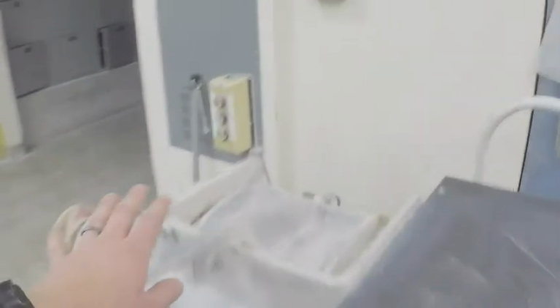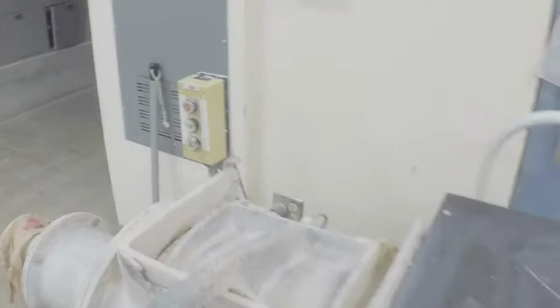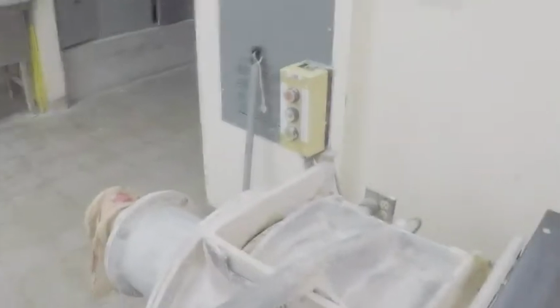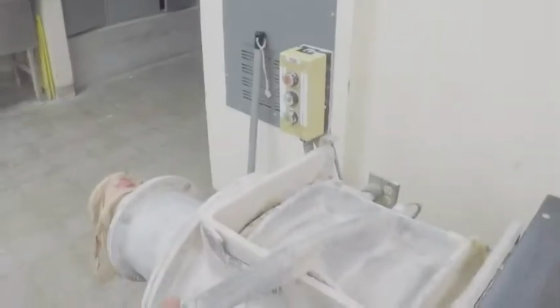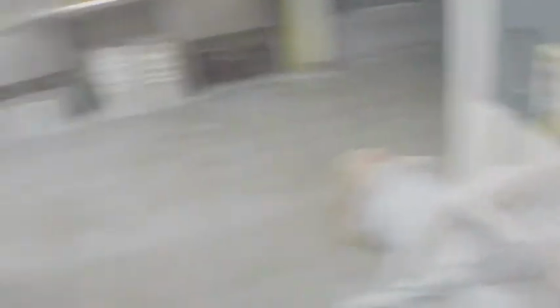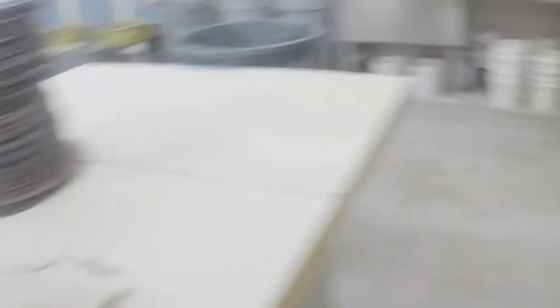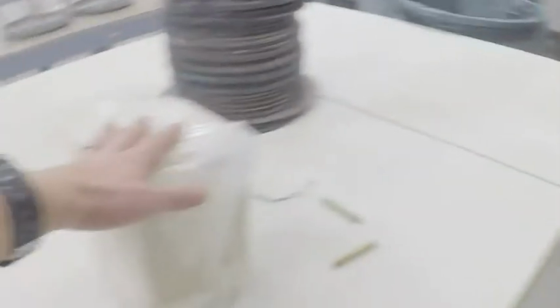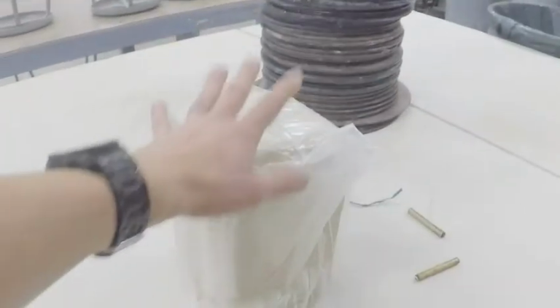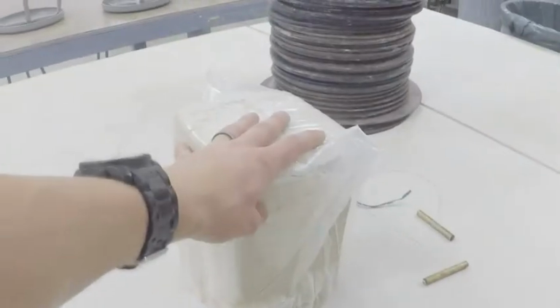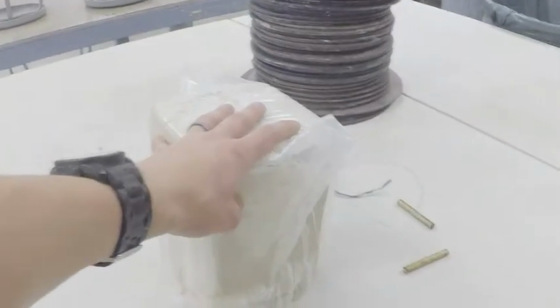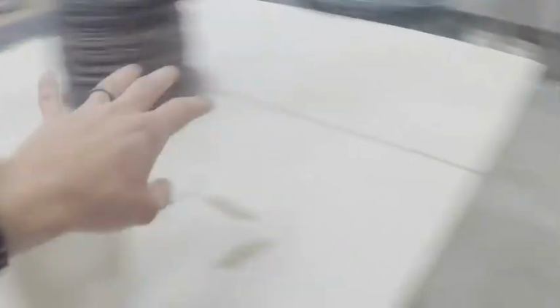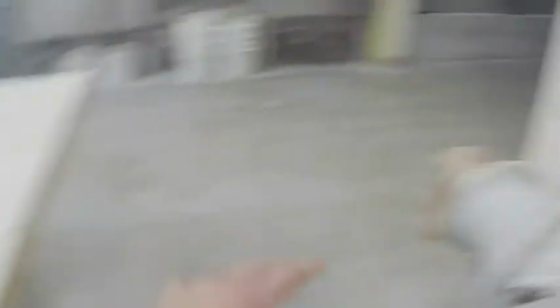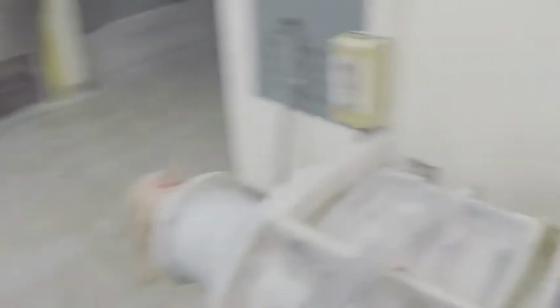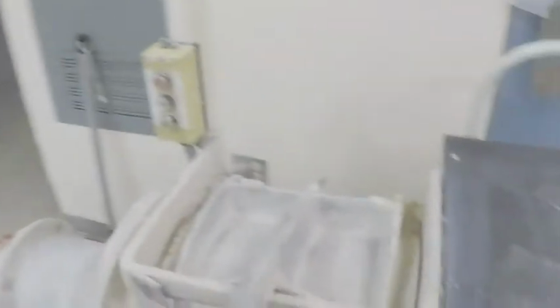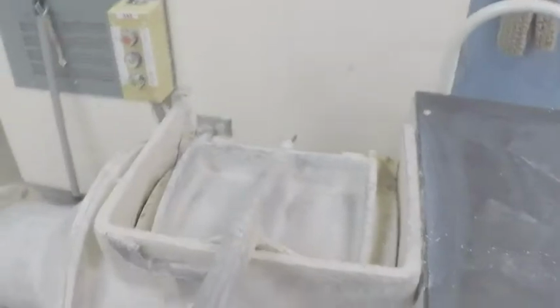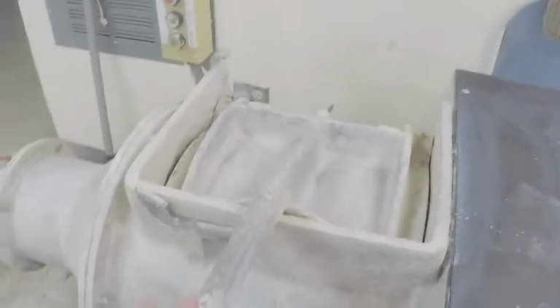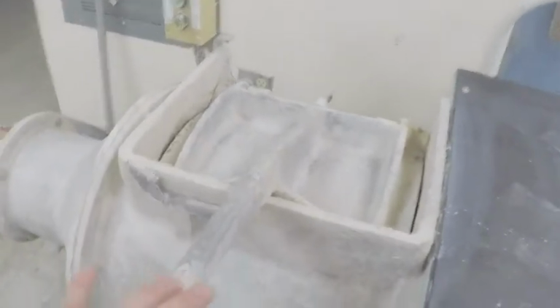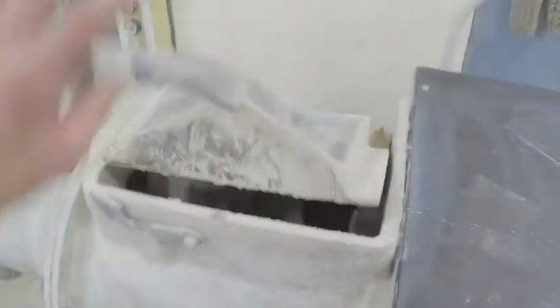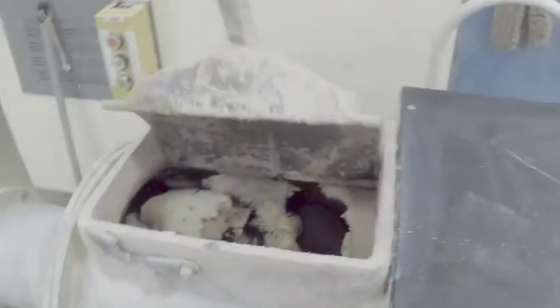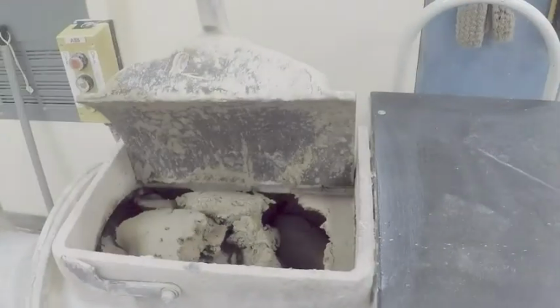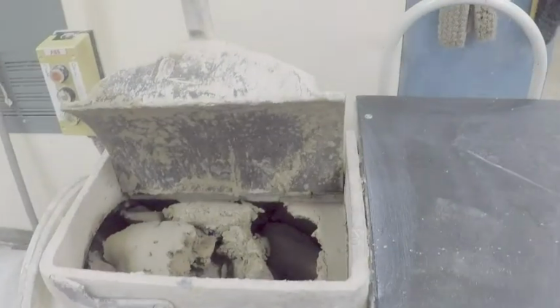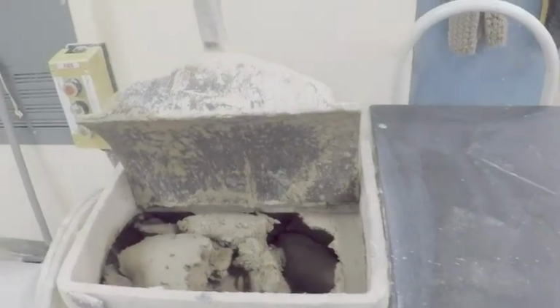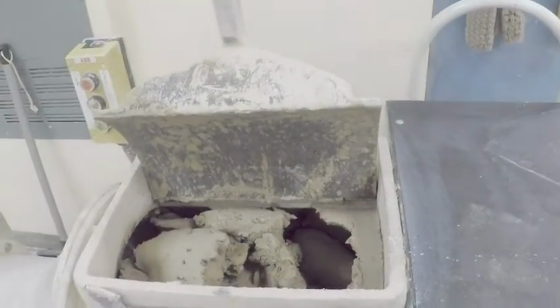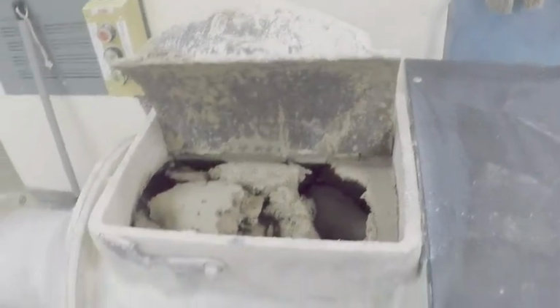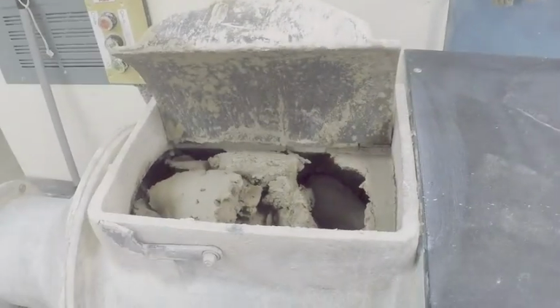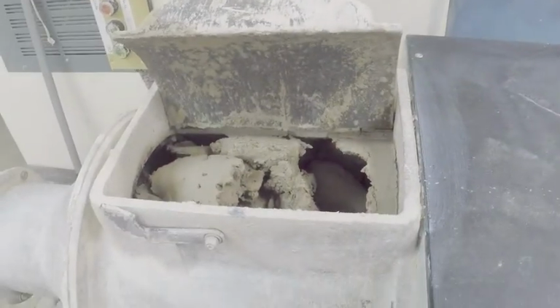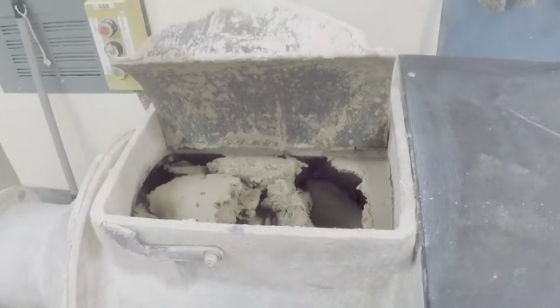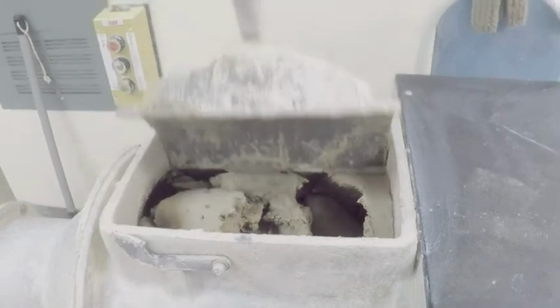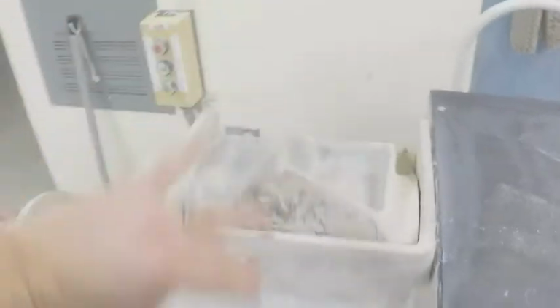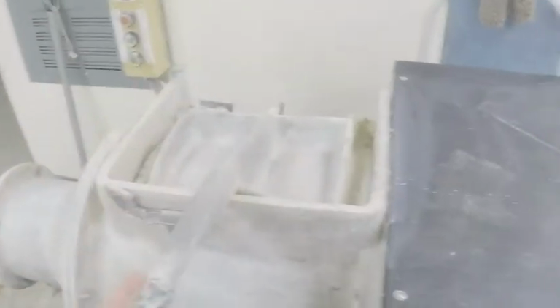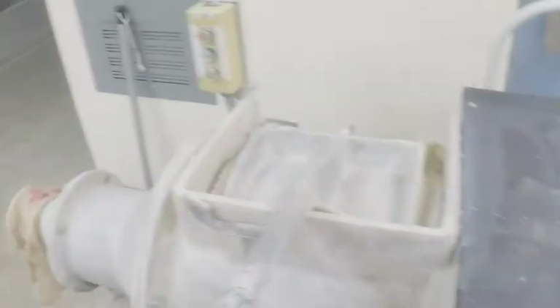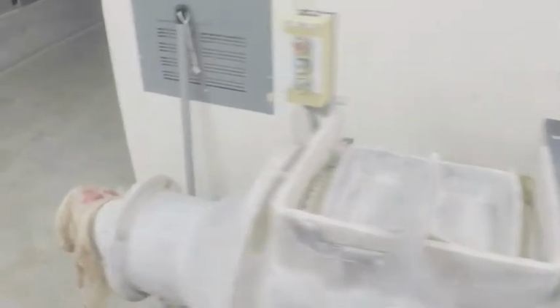Or we have the pug mill. Now usually we'll have bagged clay, but sometimes we'll use pug clay. Pug clay is basically recycled clay that's been used, and it's usually blended between more than one type of clay, as you can see here in this hatch.